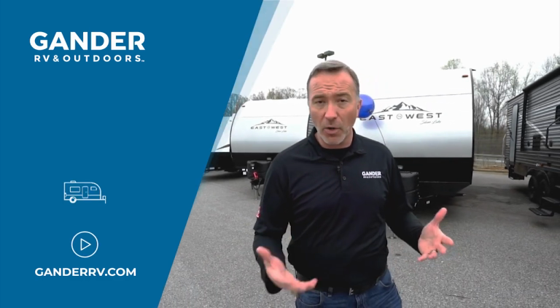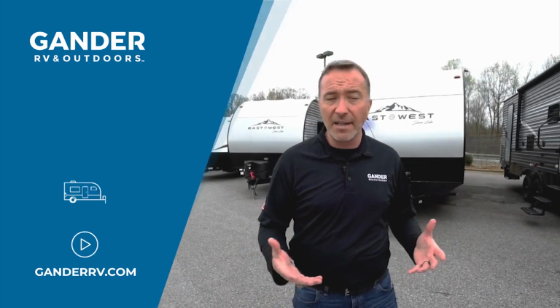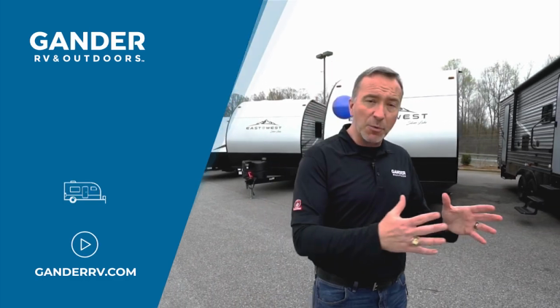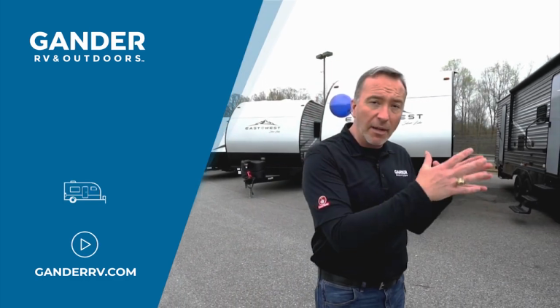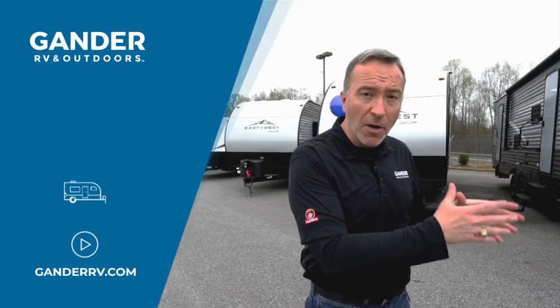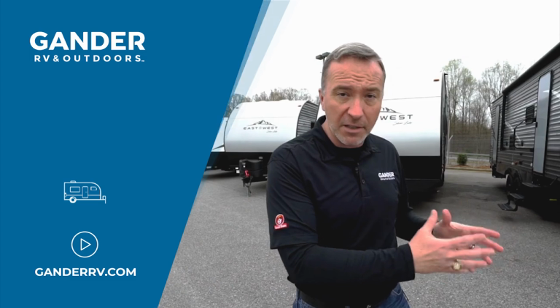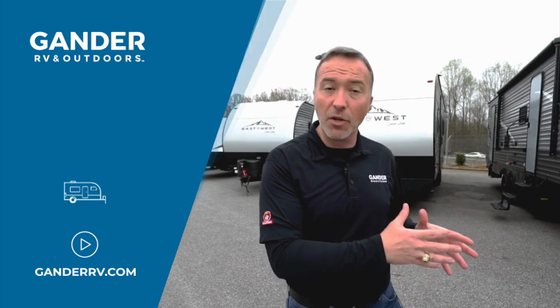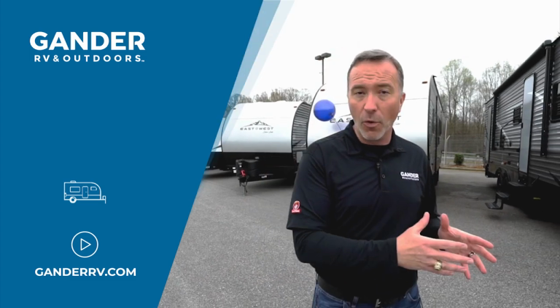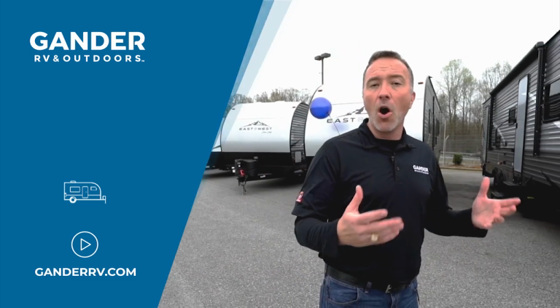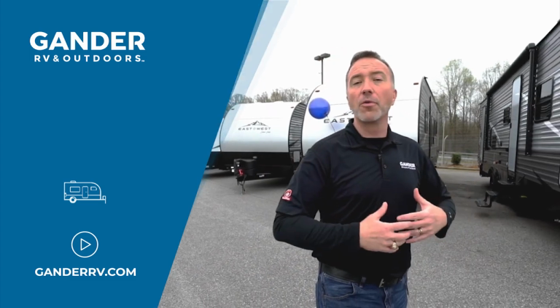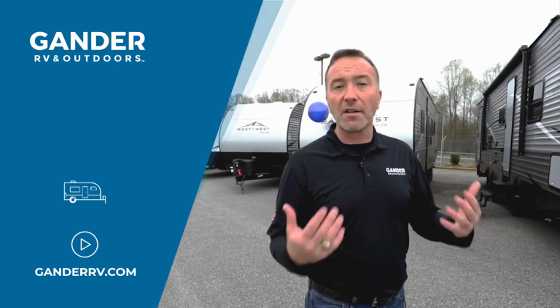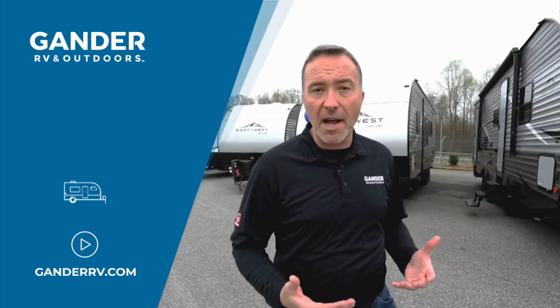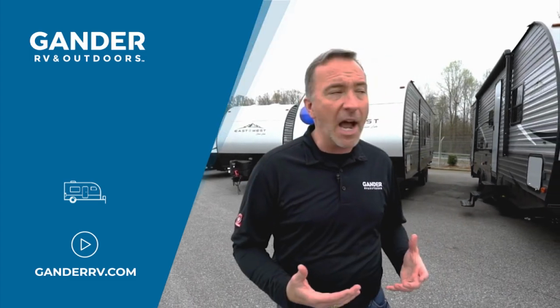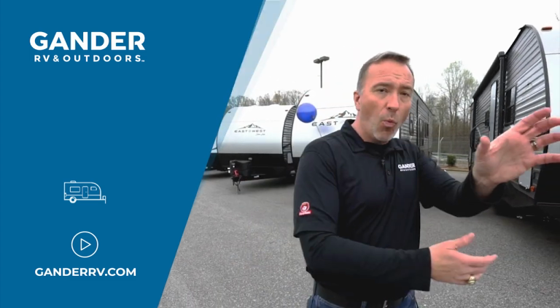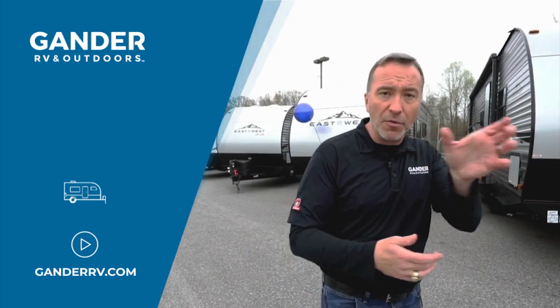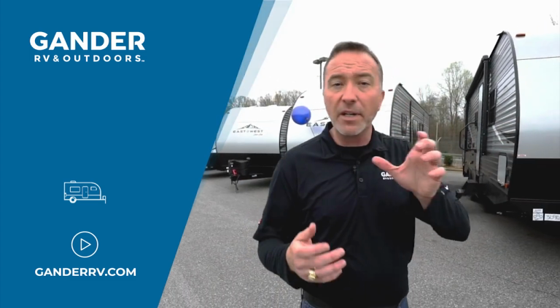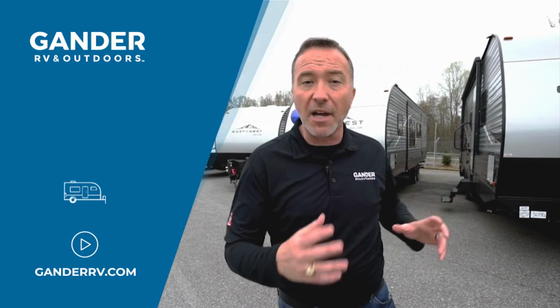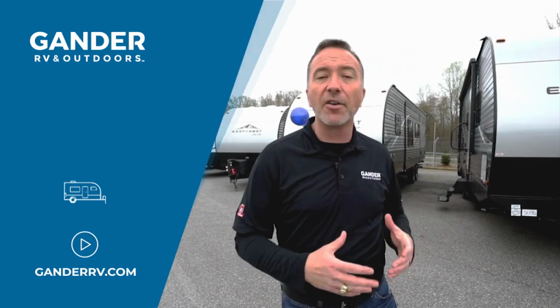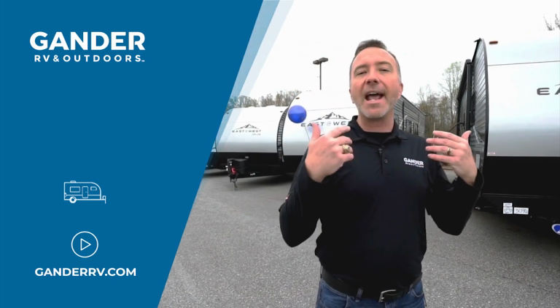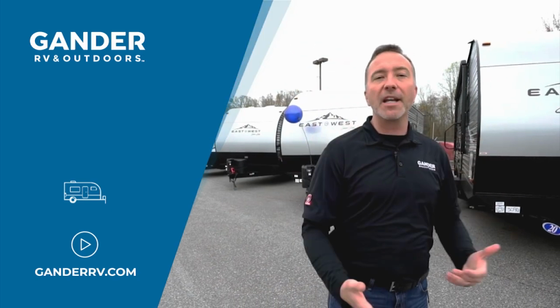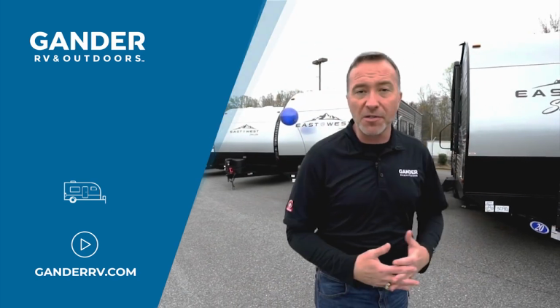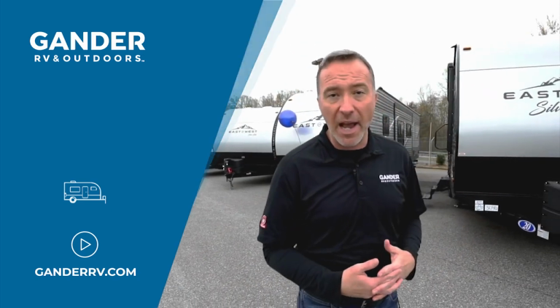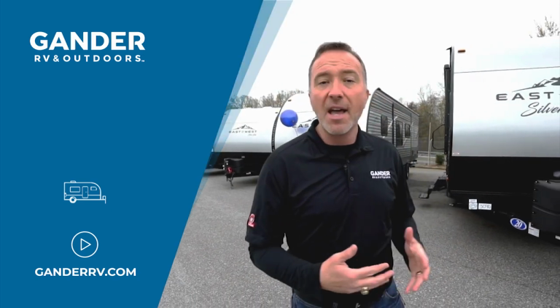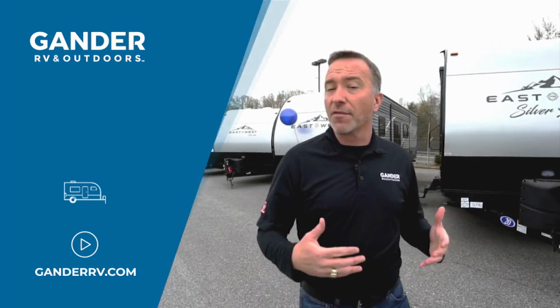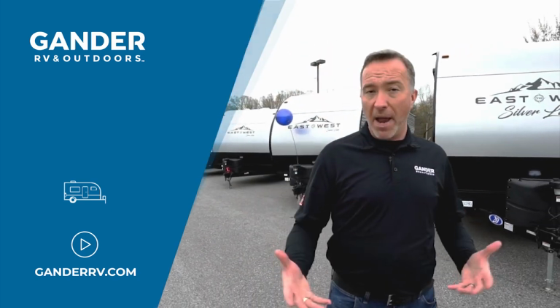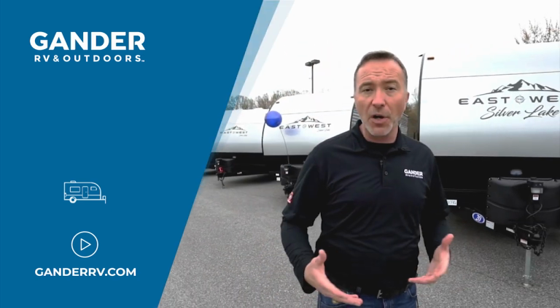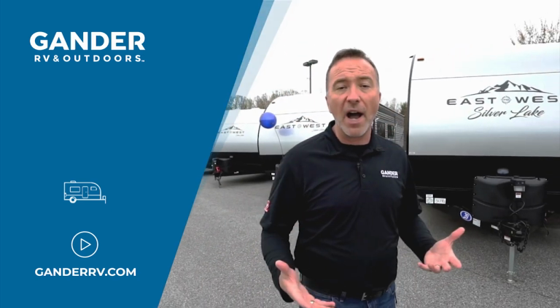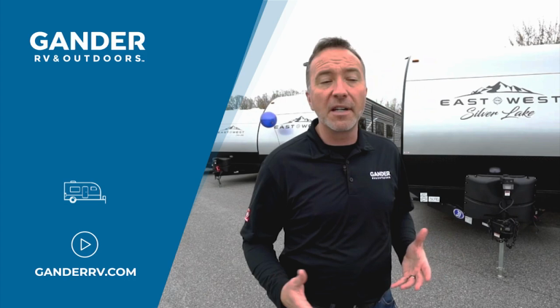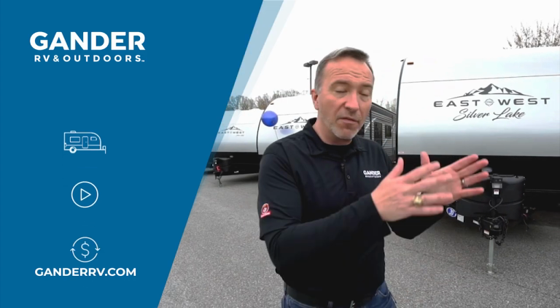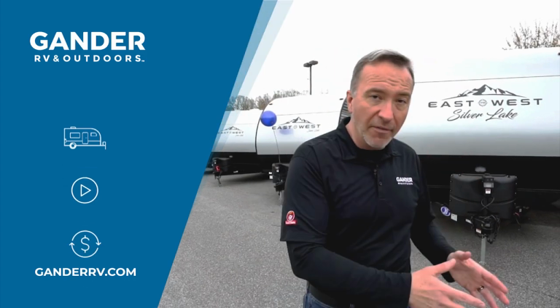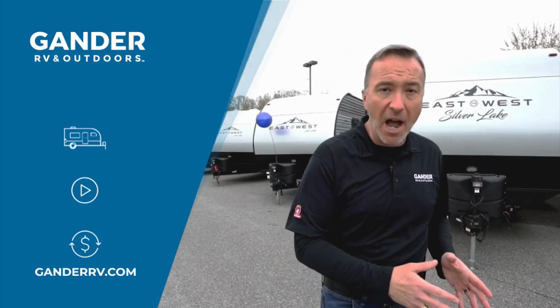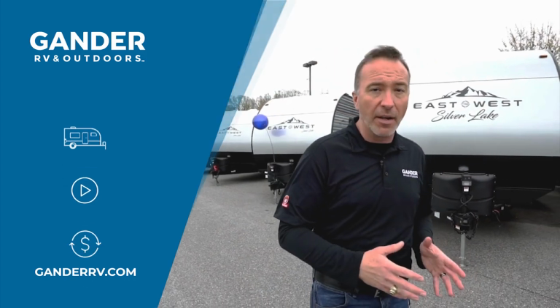Our specialists will reach out to you and set up a virtual appointment. What is that? That's where we can either film that specific unit for you, or through things like FaceTime or Skype, walk you through the unit inside and out and answer any questions that you may have. As far as paperwork goes and financing, you can fill everything out online.